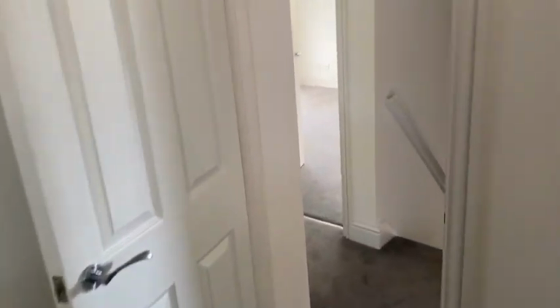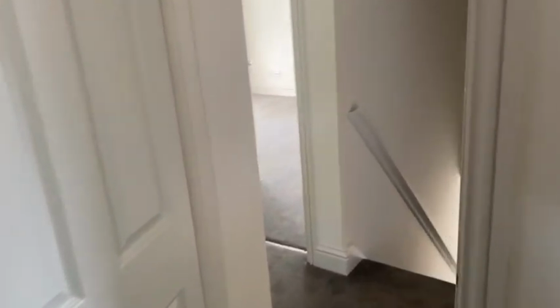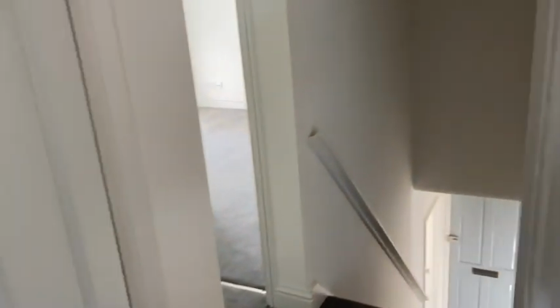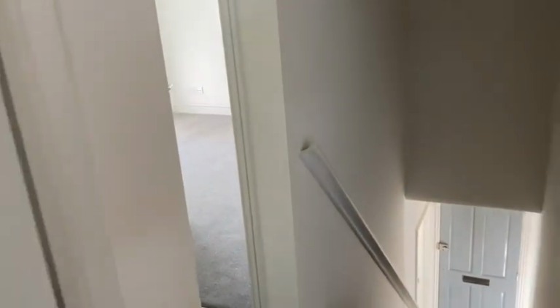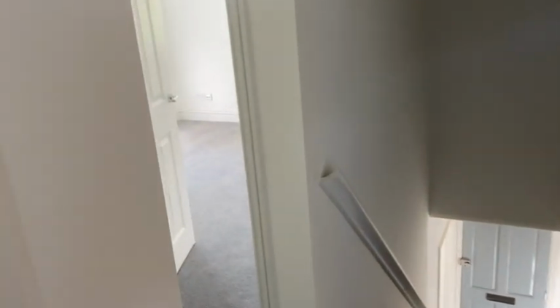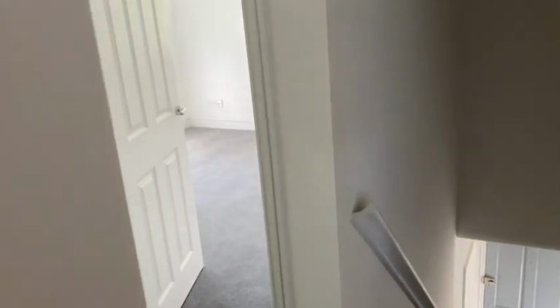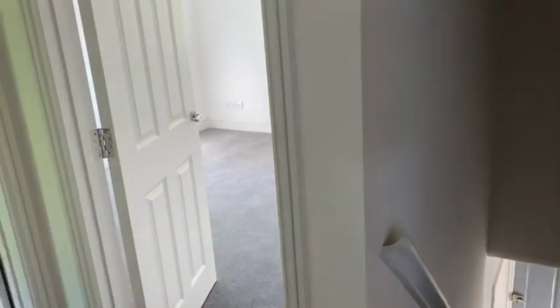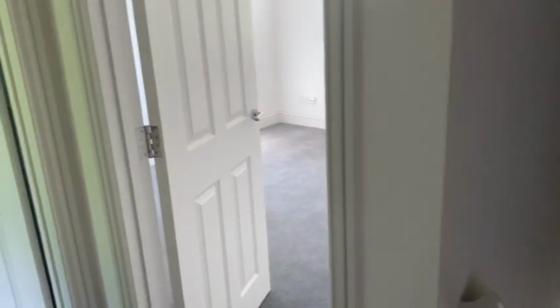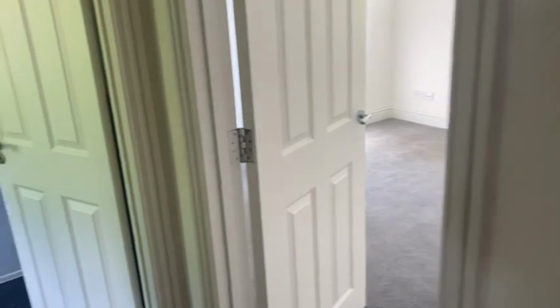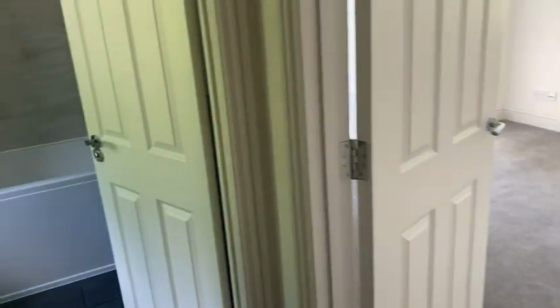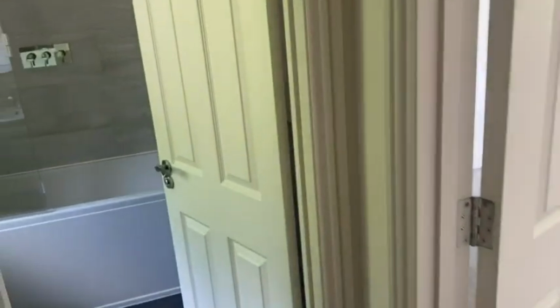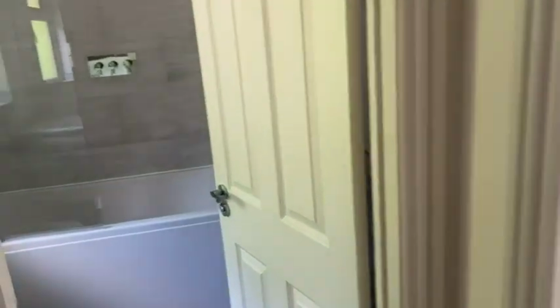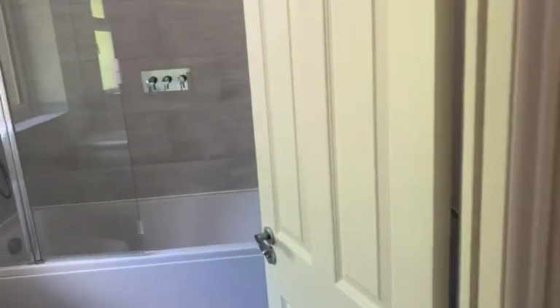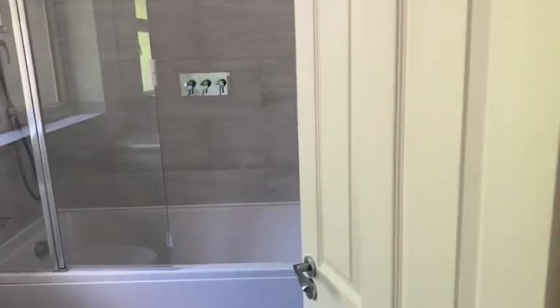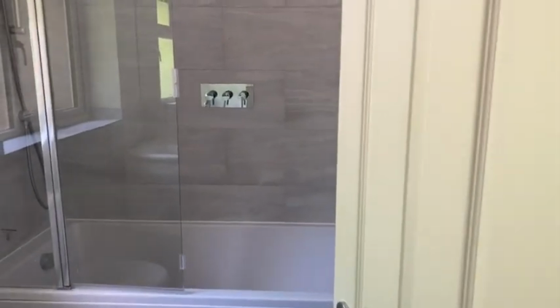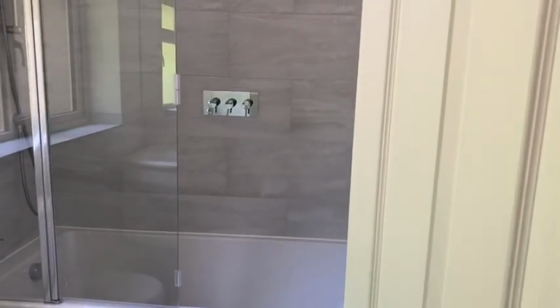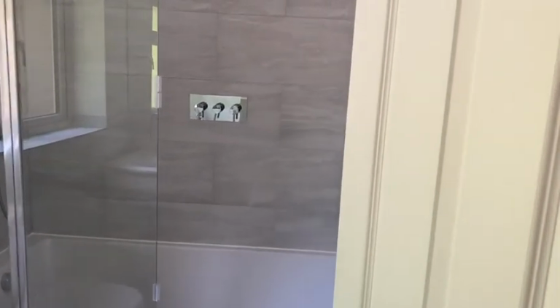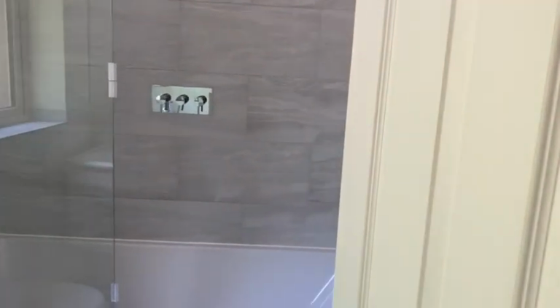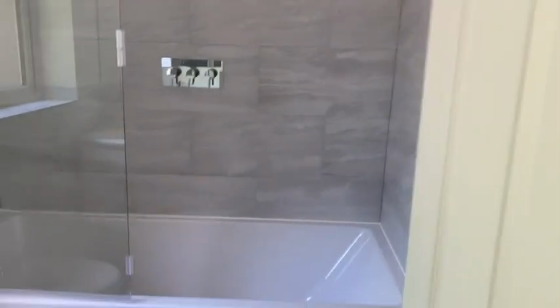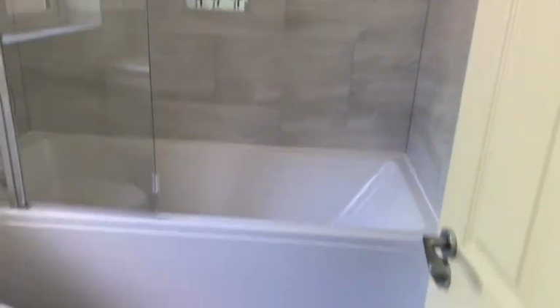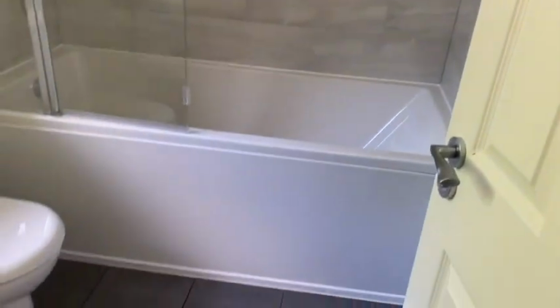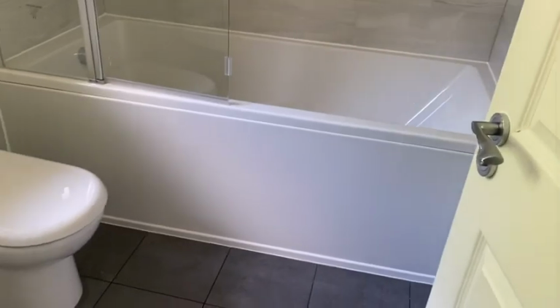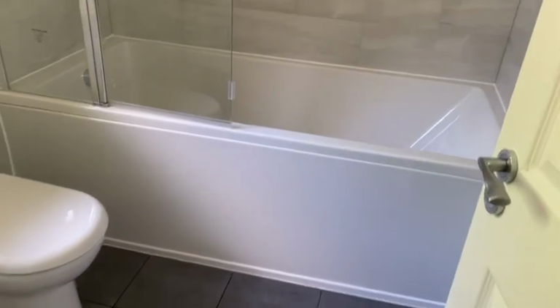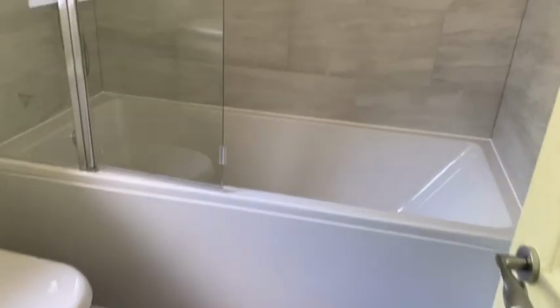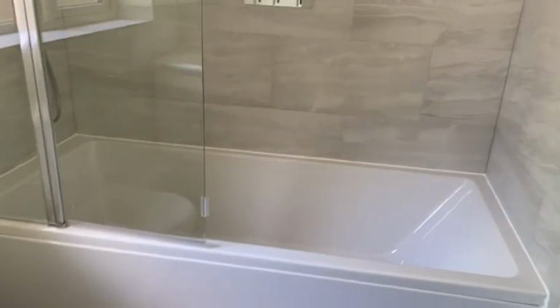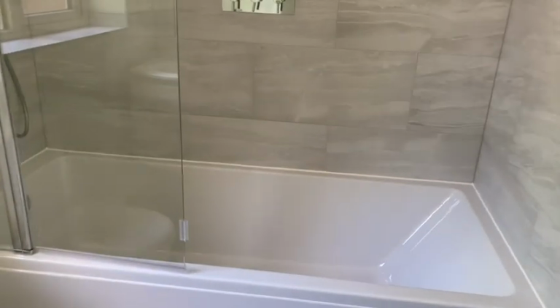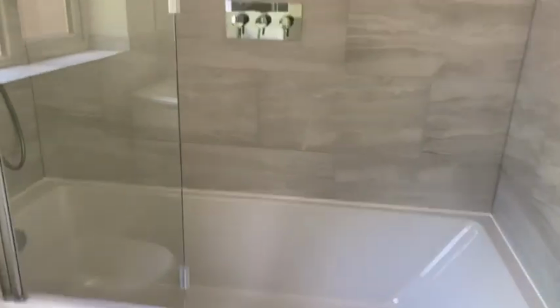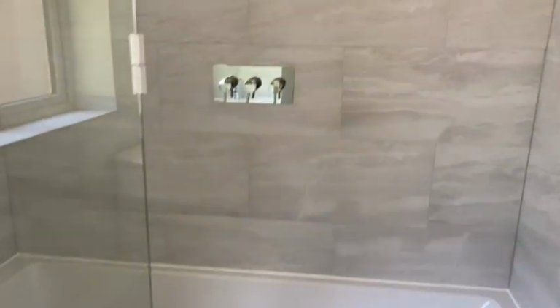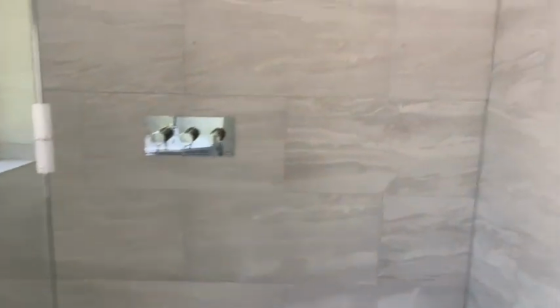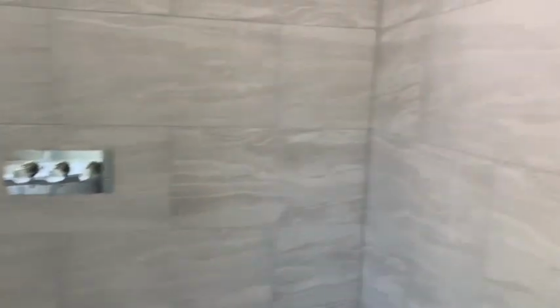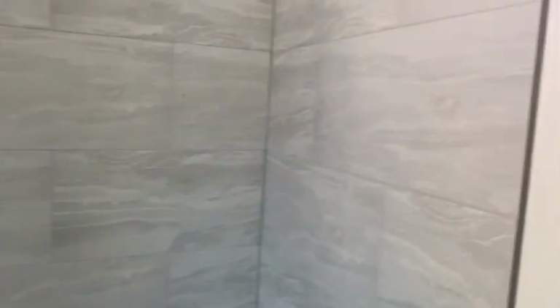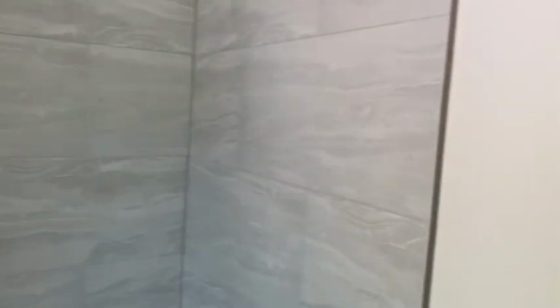And then finally we've got the house bathroom — nicely tiled.